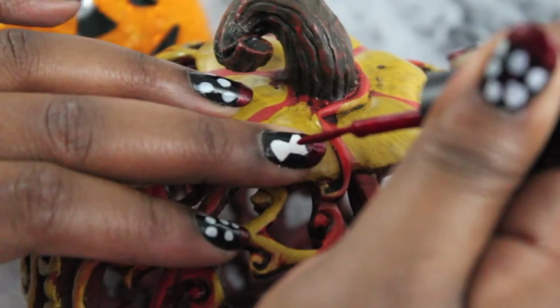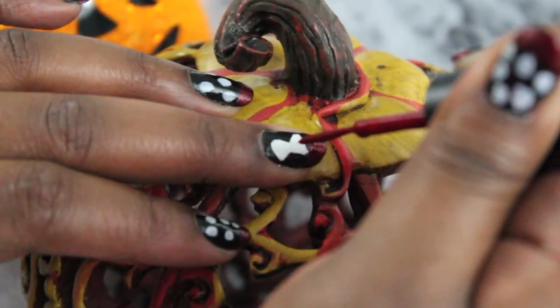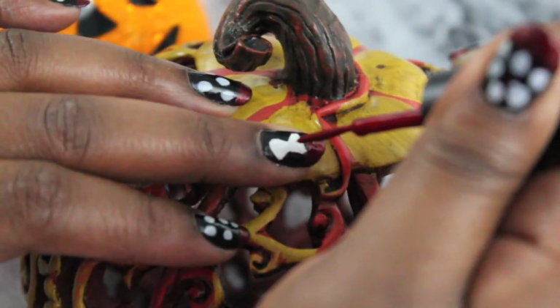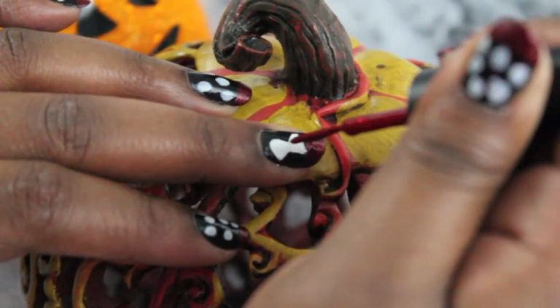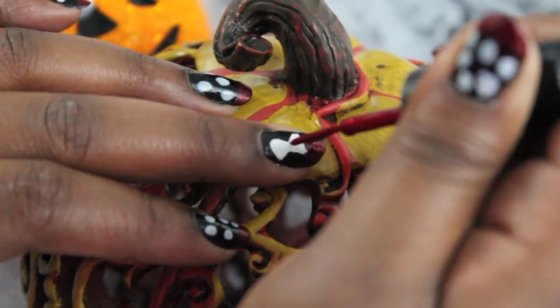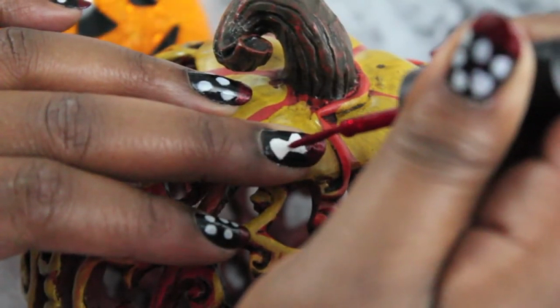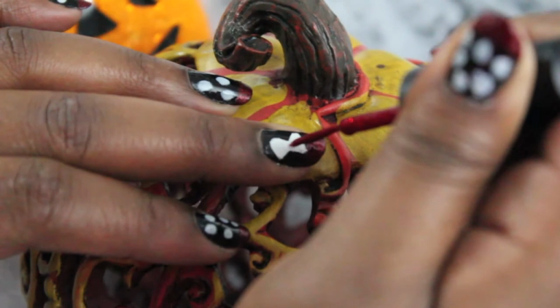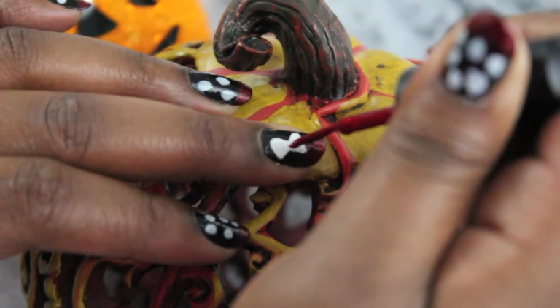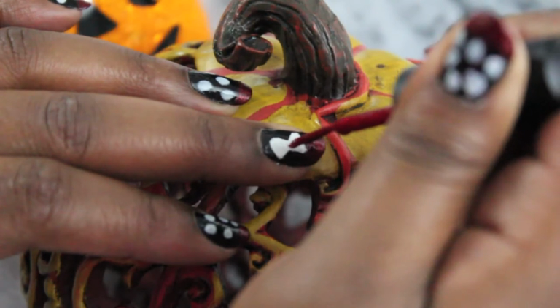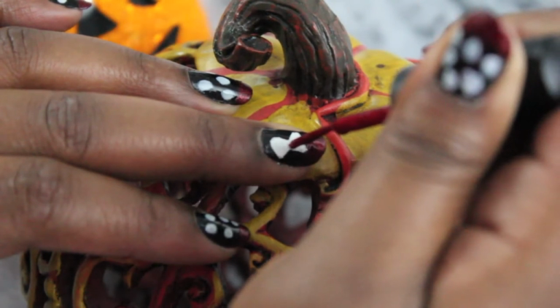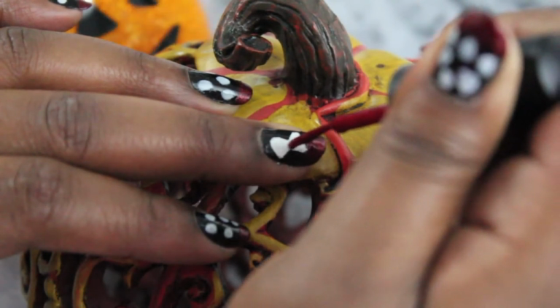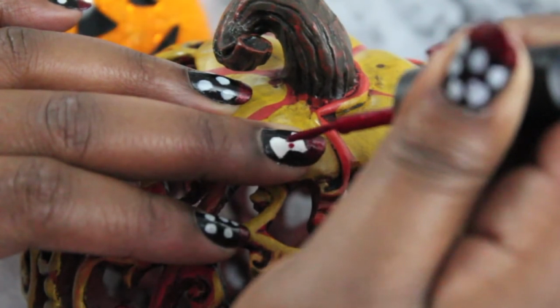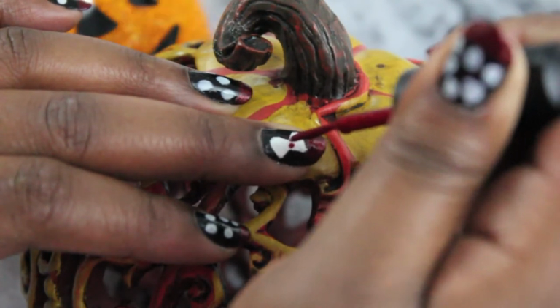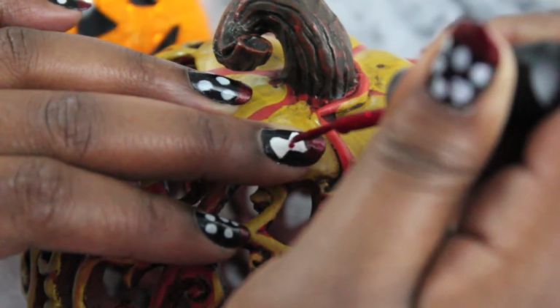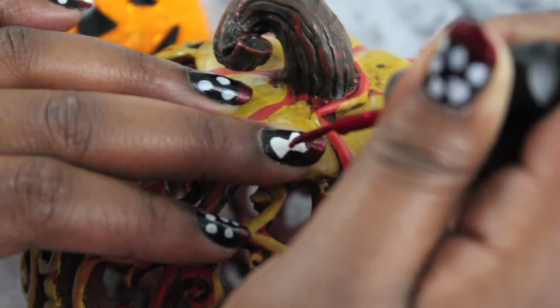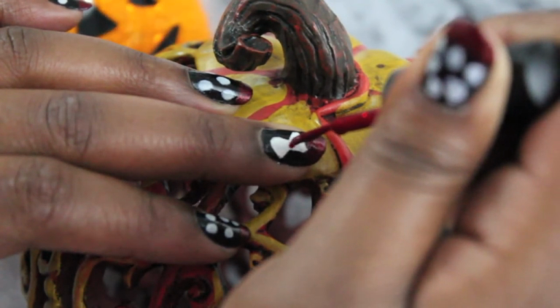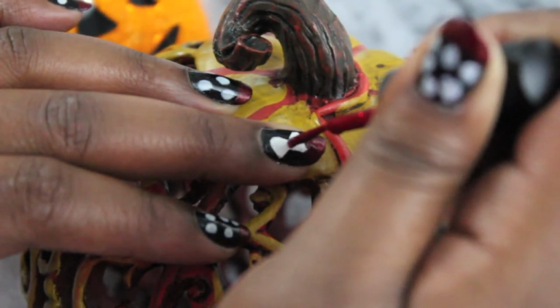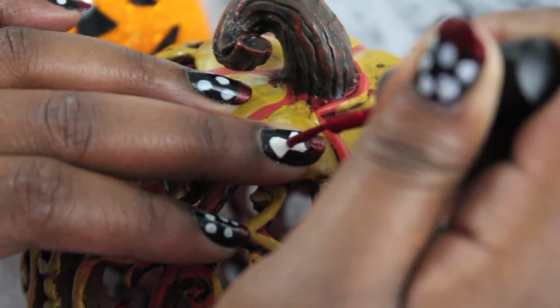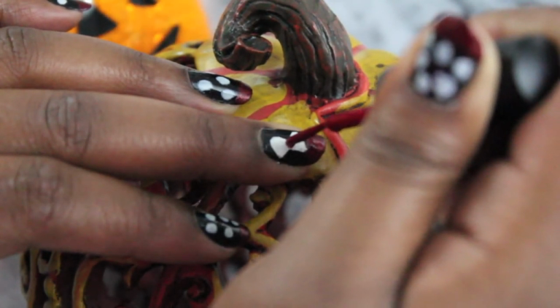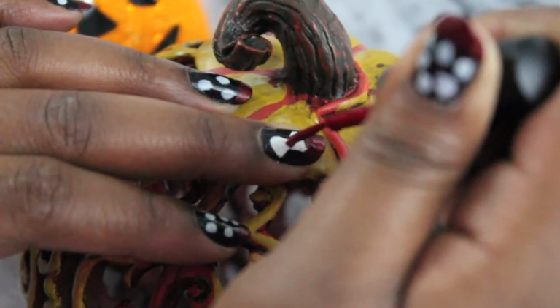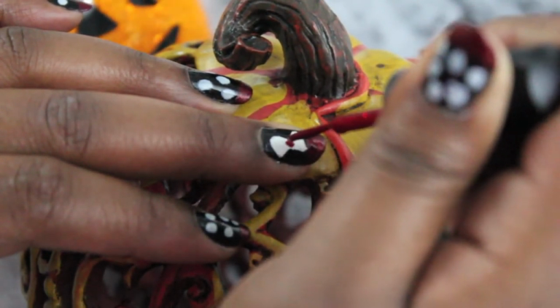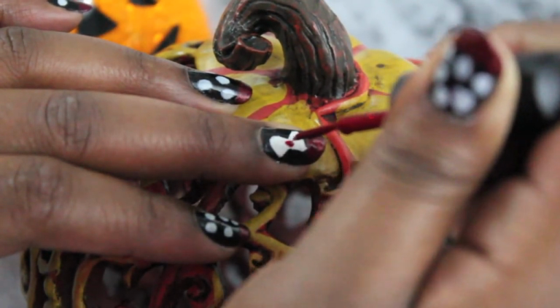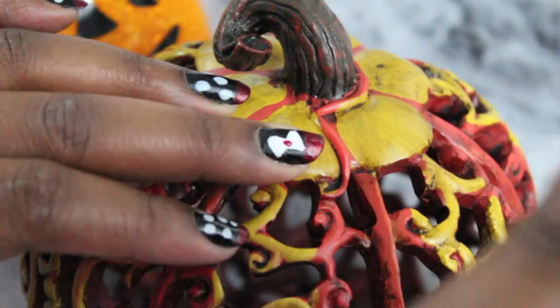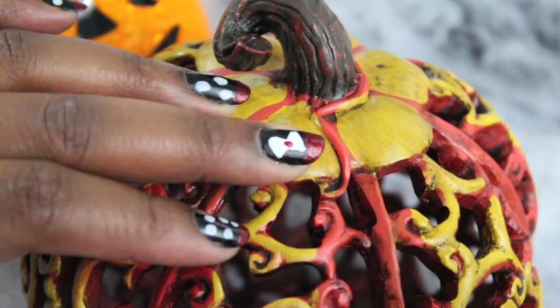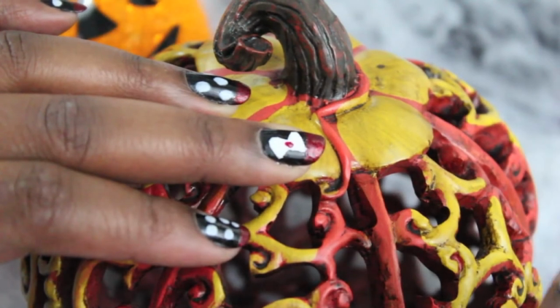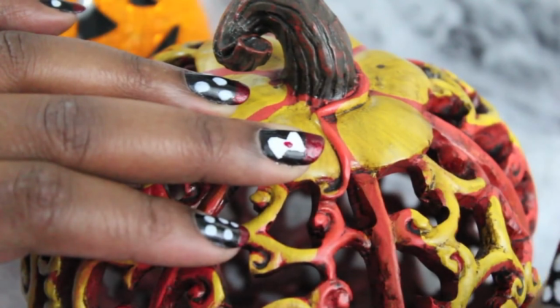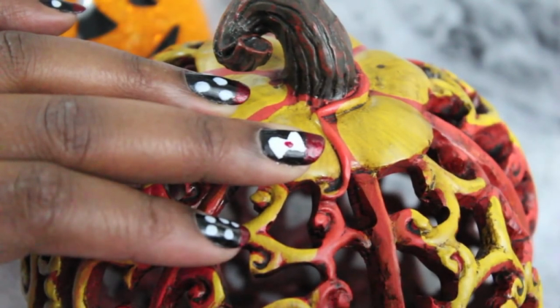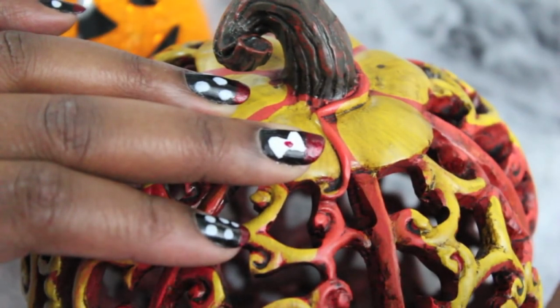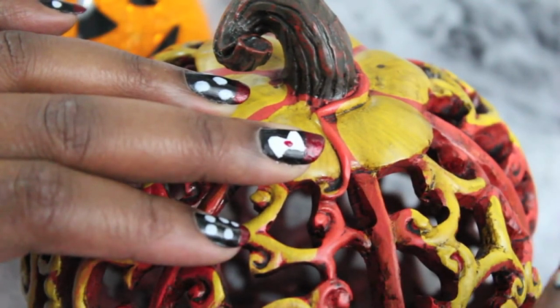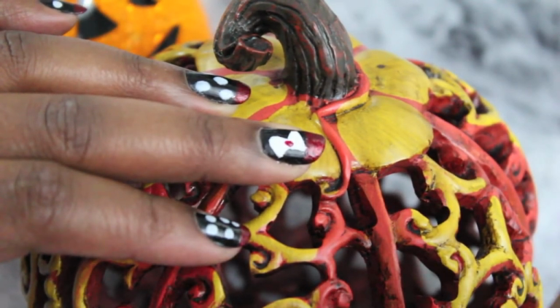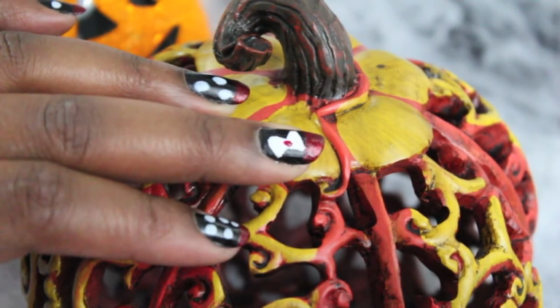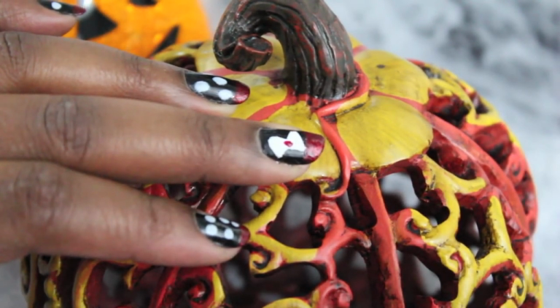To add a tad bit more glam, I'm going to take that same red nail paint that we used earlier and just place a nice red bright glittery dot in the center of the bow.